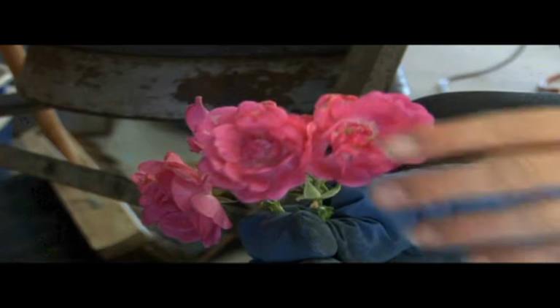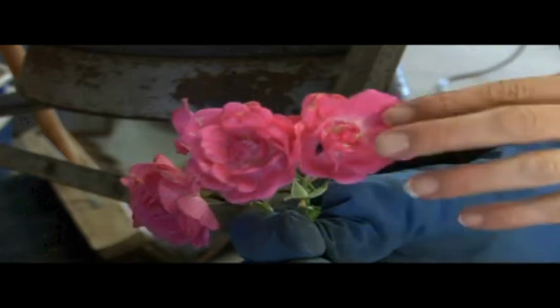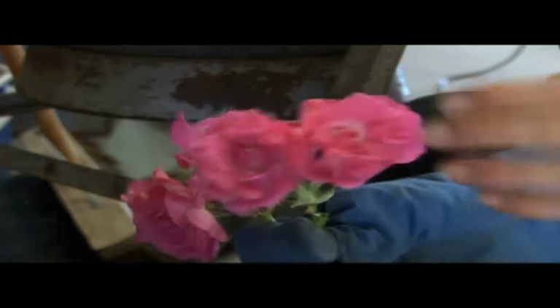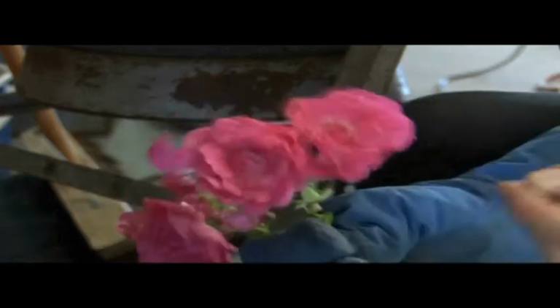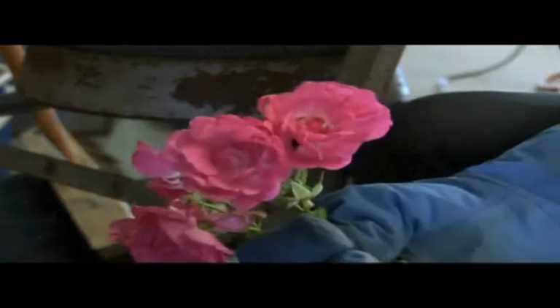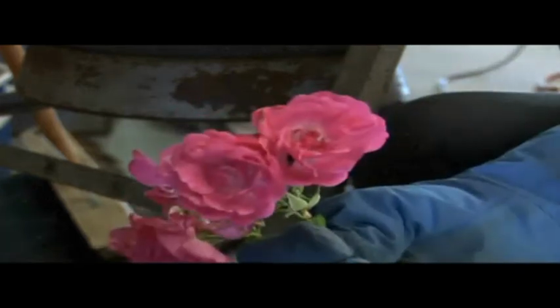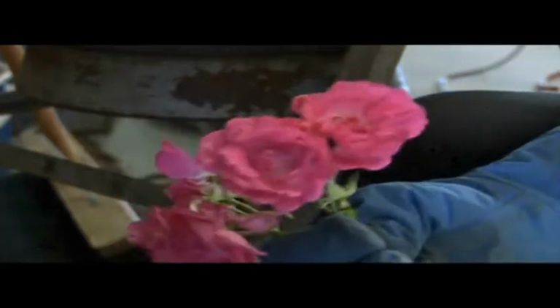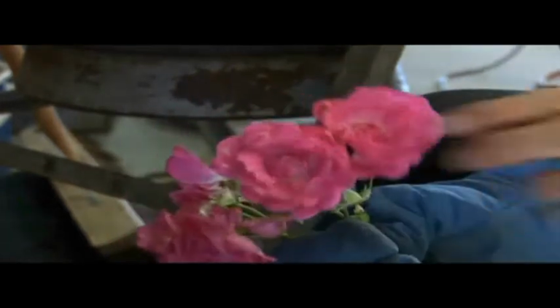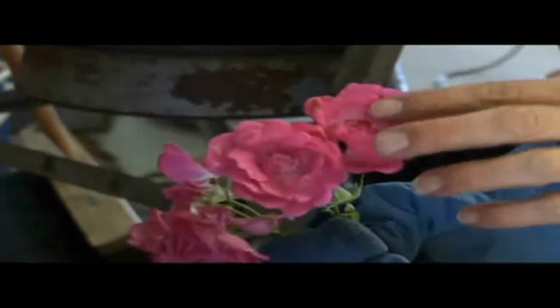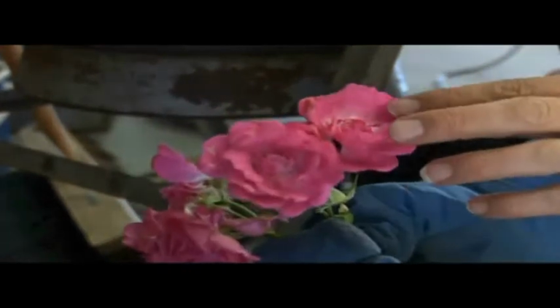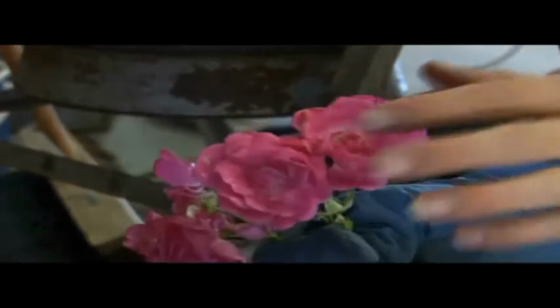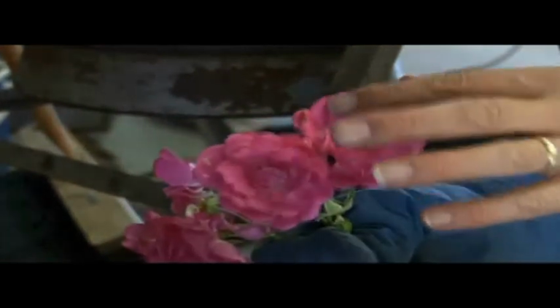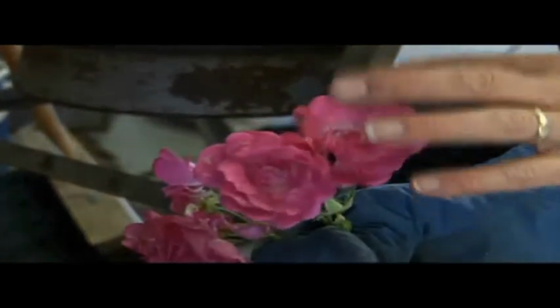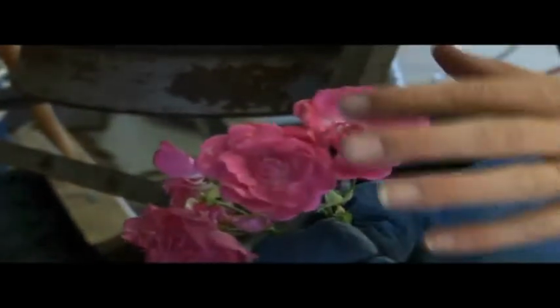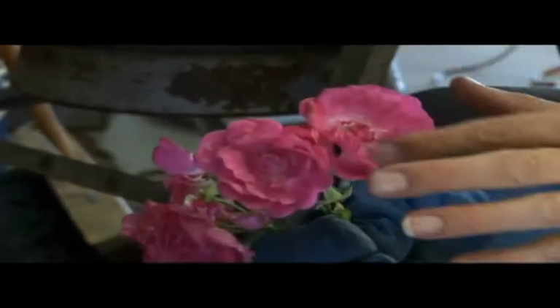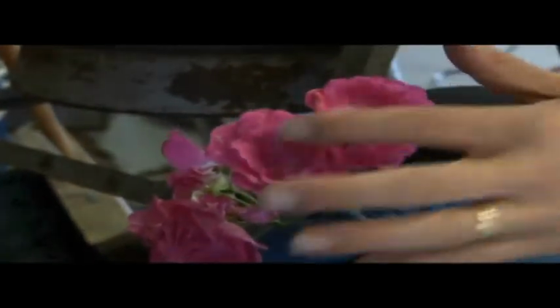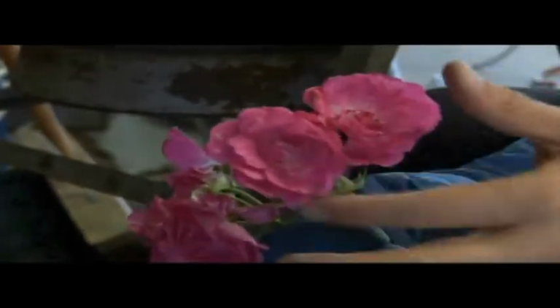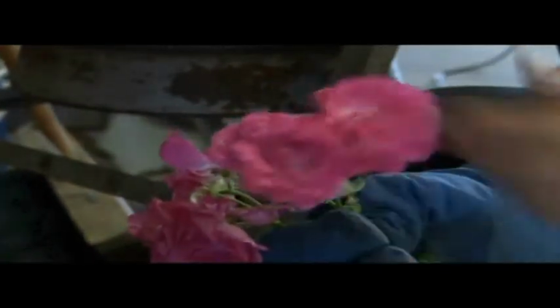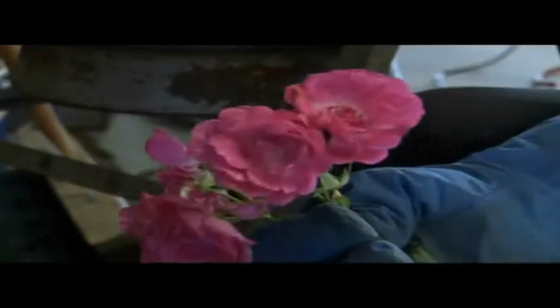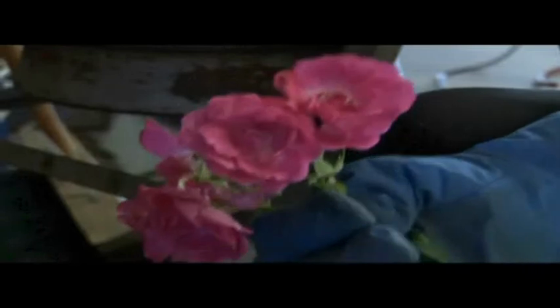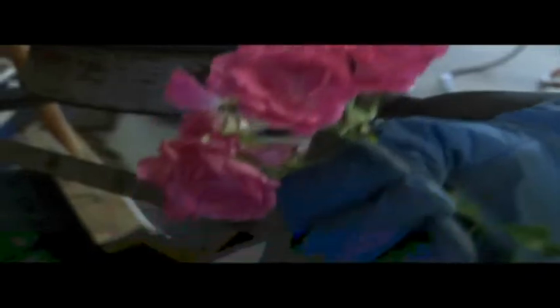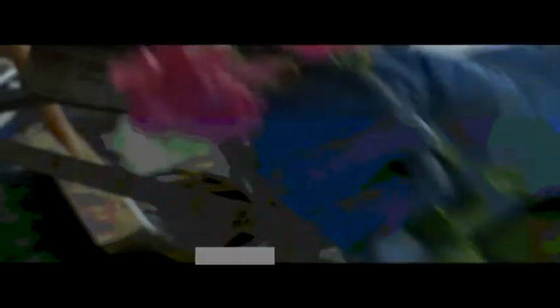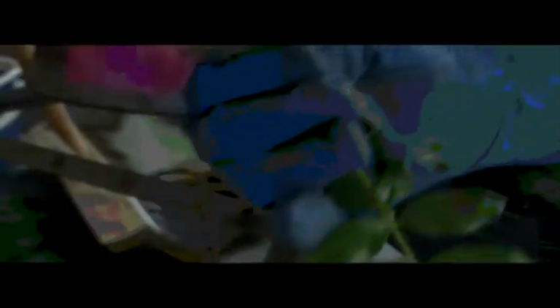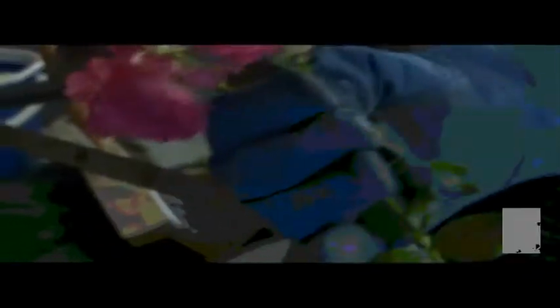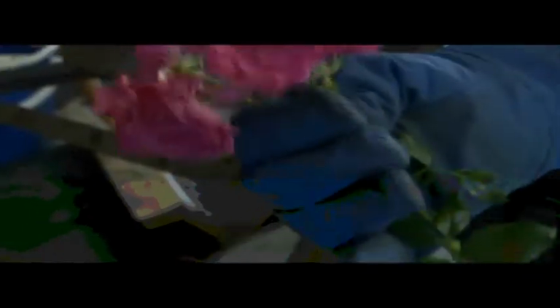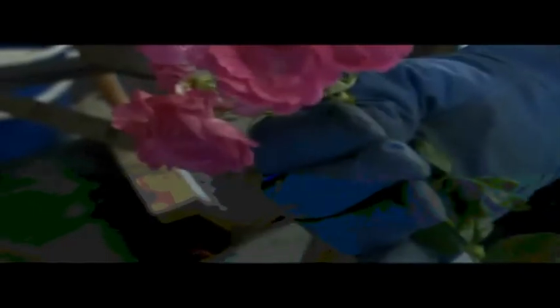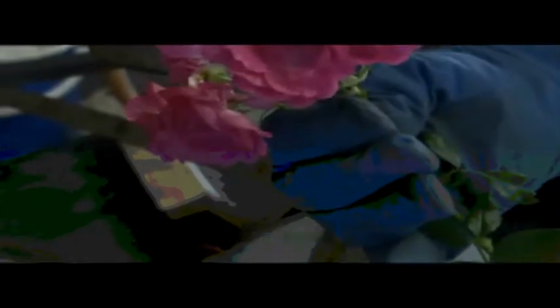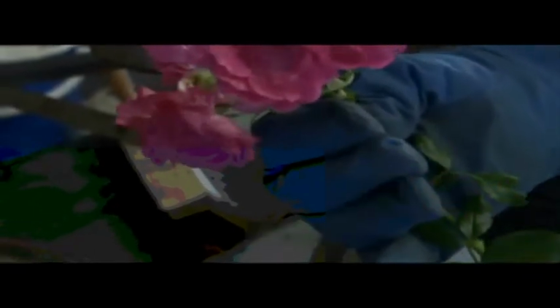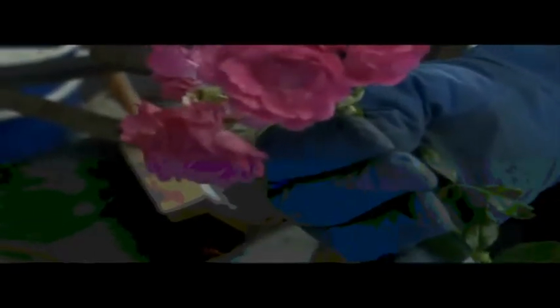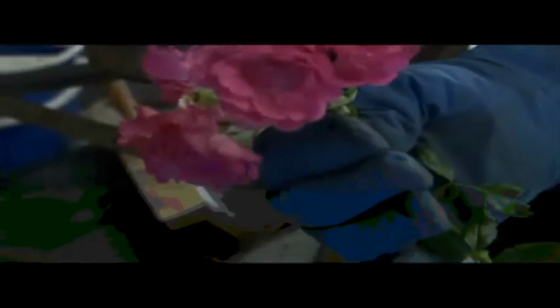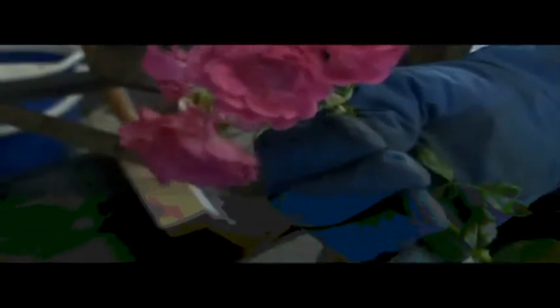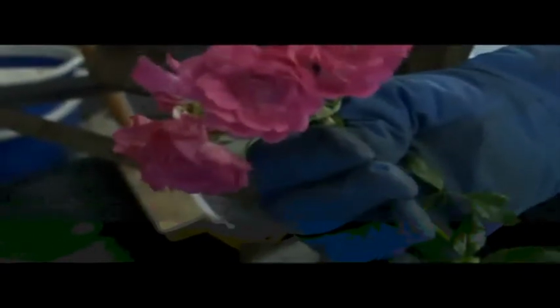These are freshly picked flowers, so as you can see they're very soft and tender still, very delicate. What I'm going to do now is expose them to liquid nitrogen.